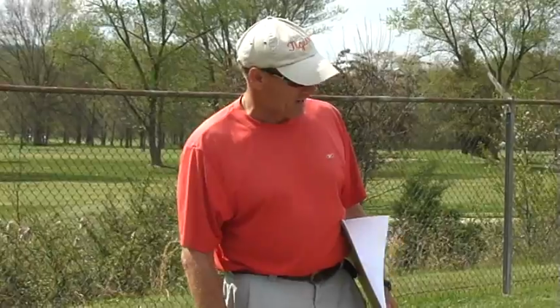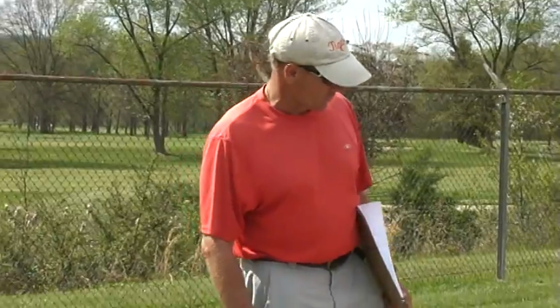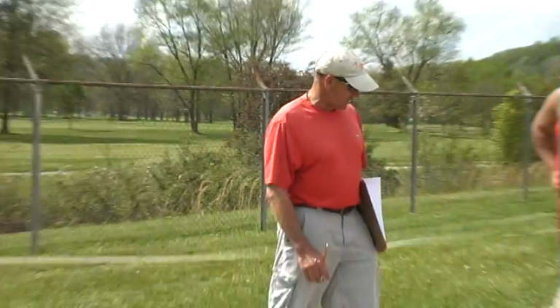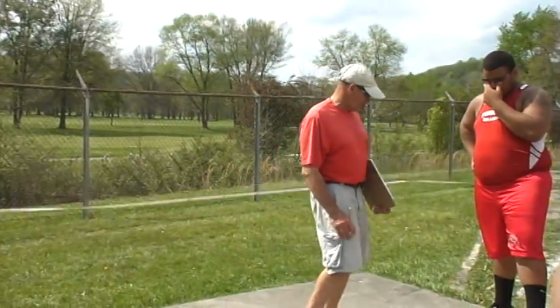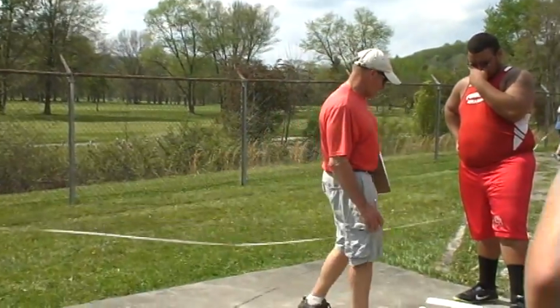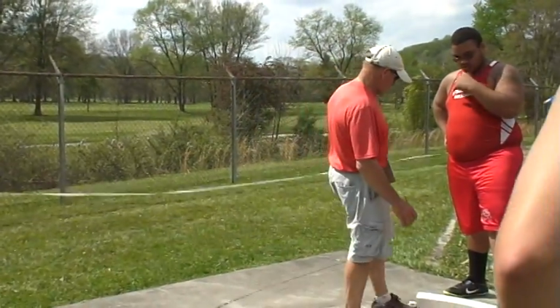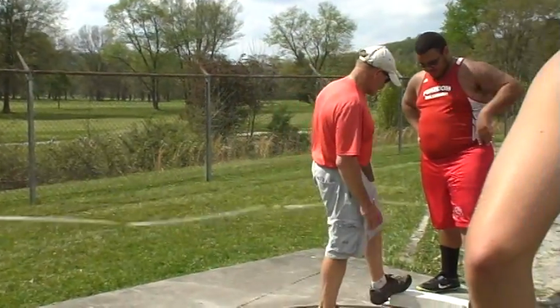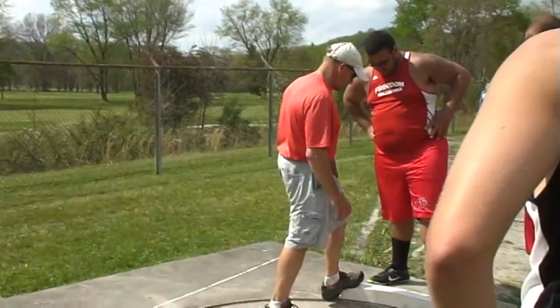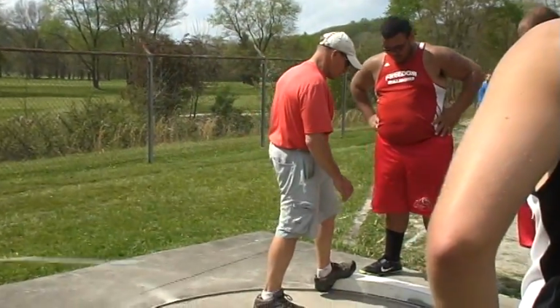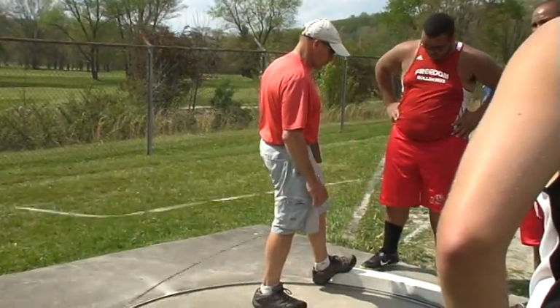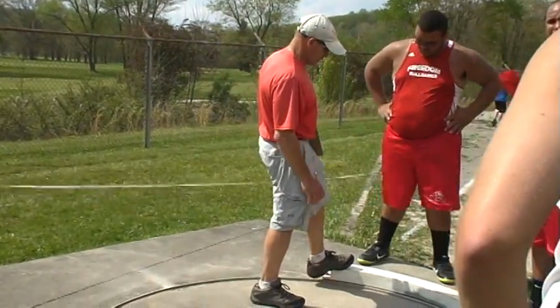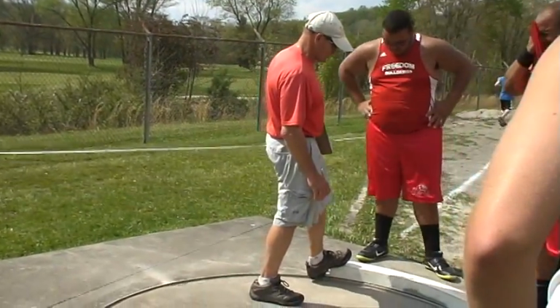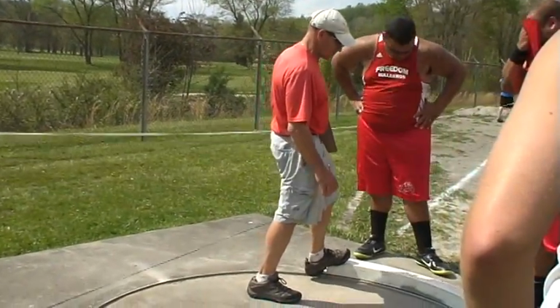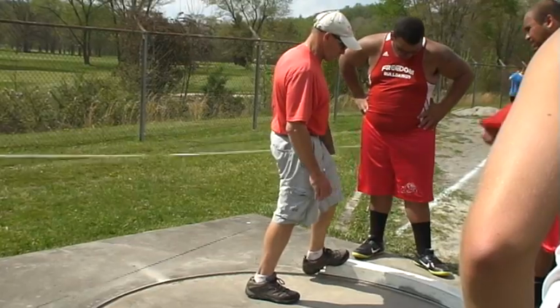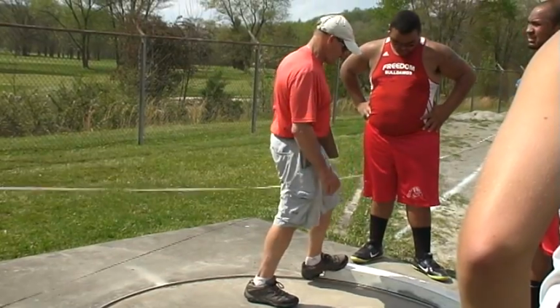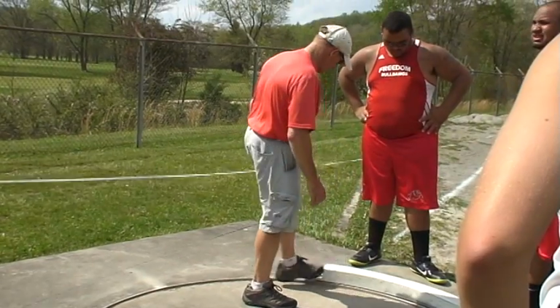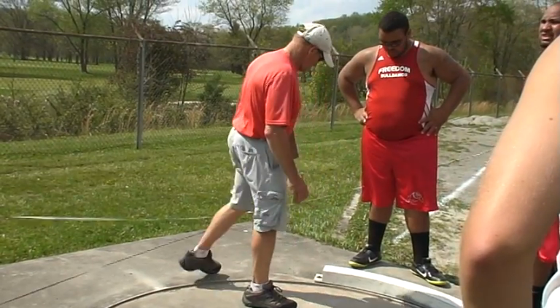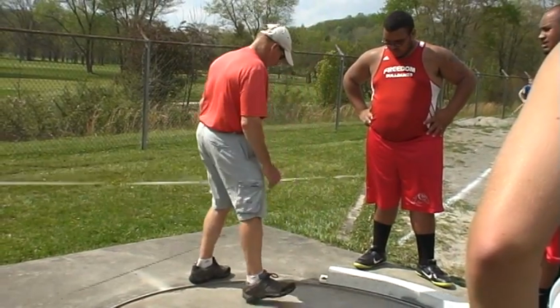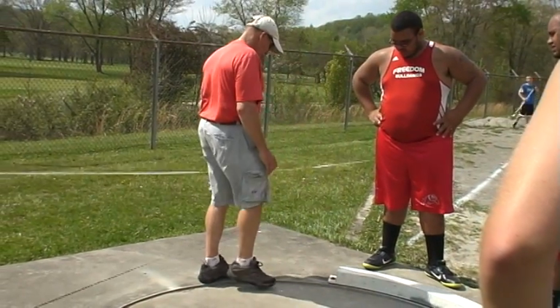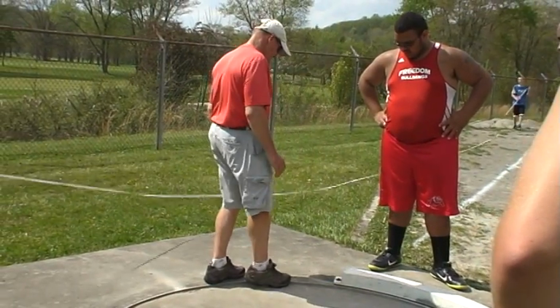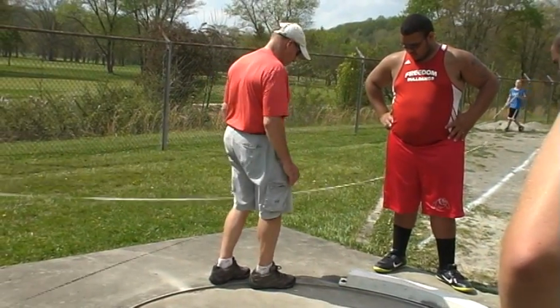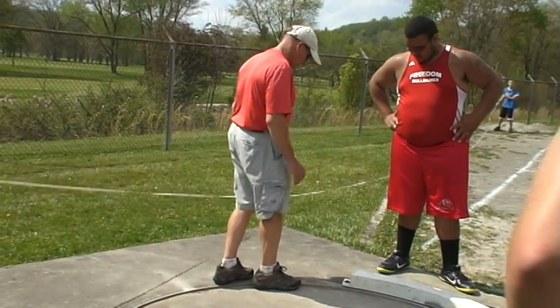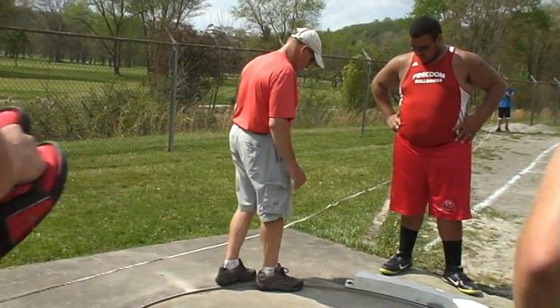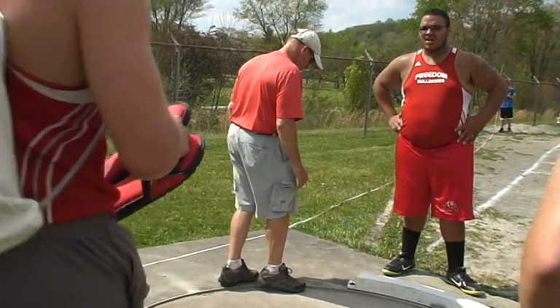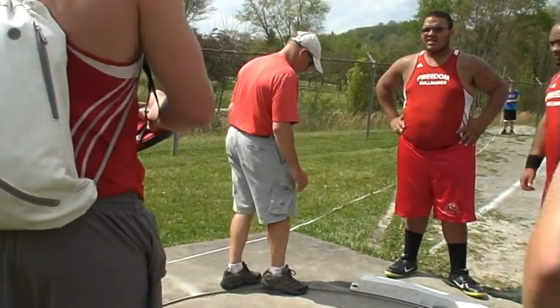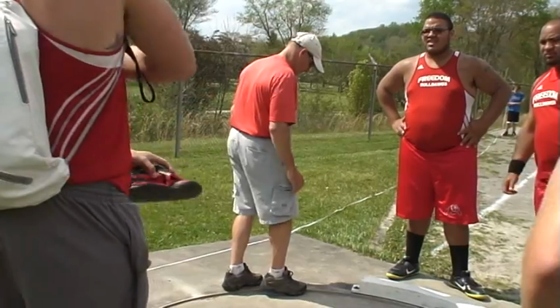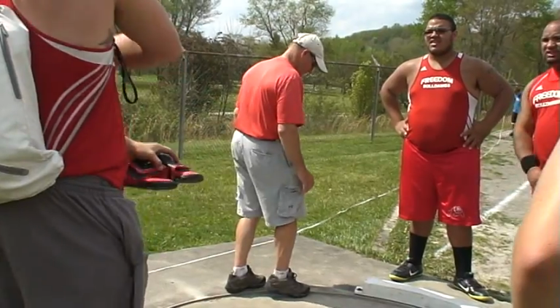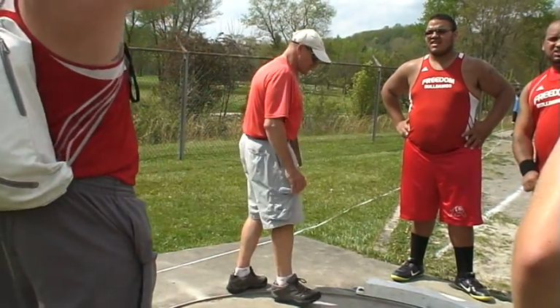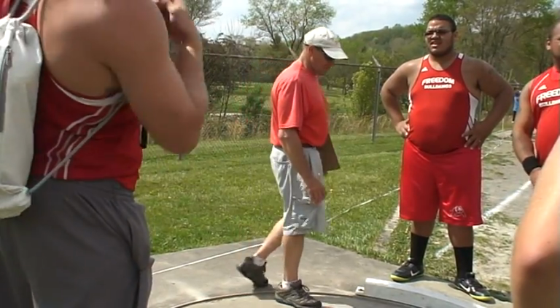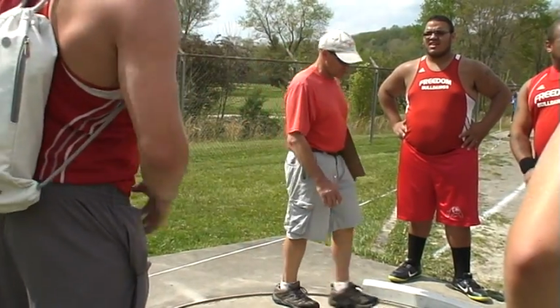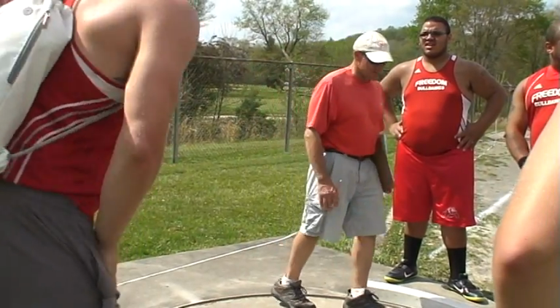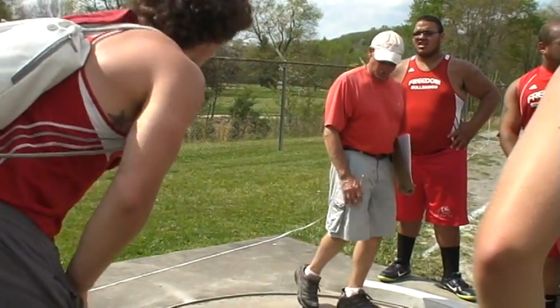You have to have a circle when you make the throw. It comes to a complete stop. Any part of you or your clothing comes on top of the floor, it's a foul — raised edge, you're on a toe board. It's a foul, so stay inside of the circle.